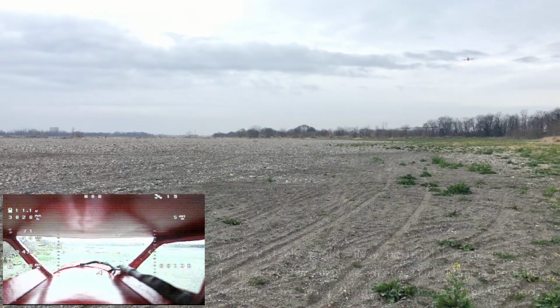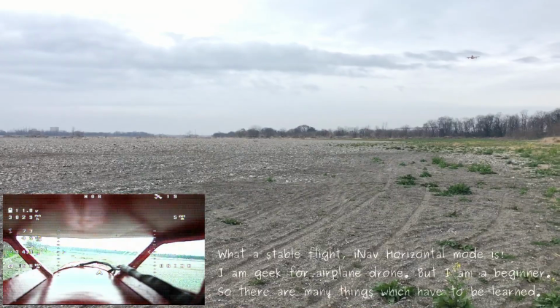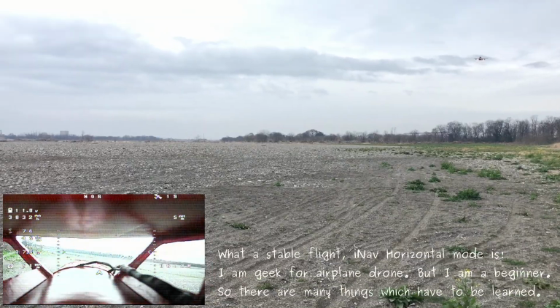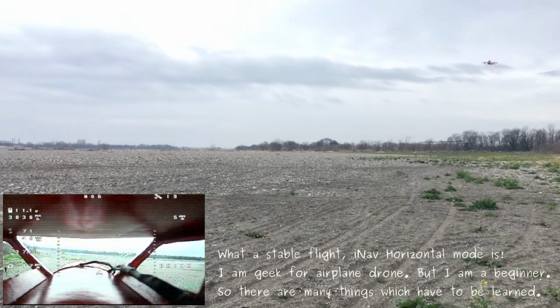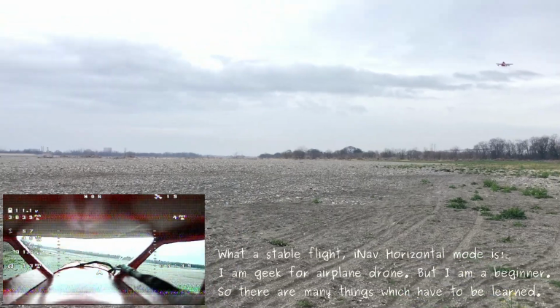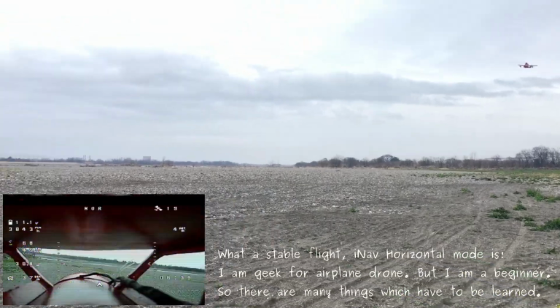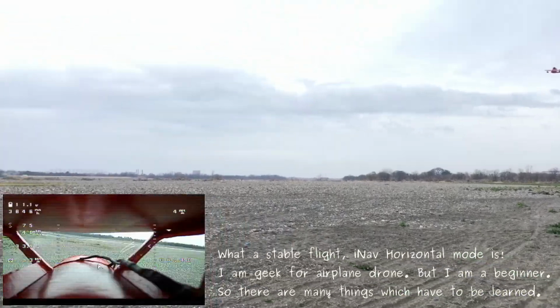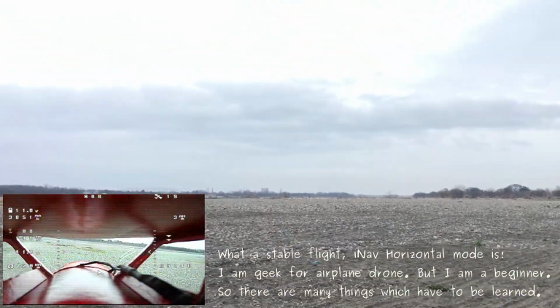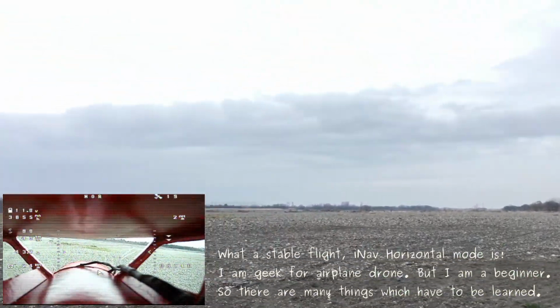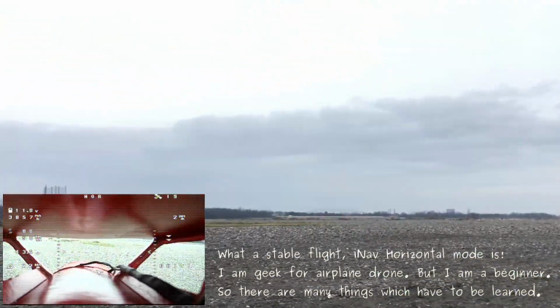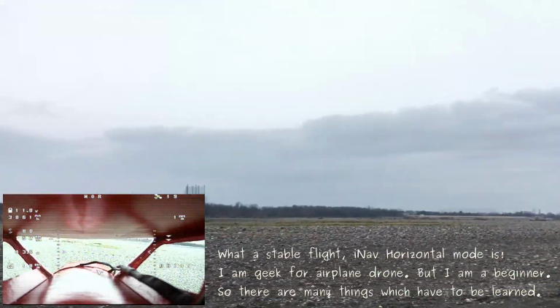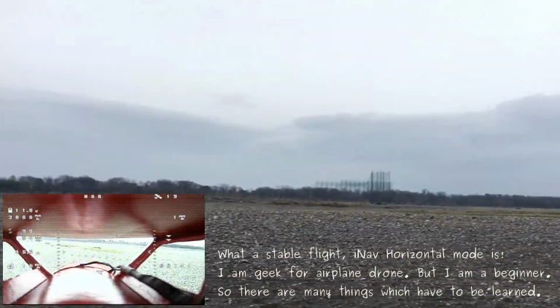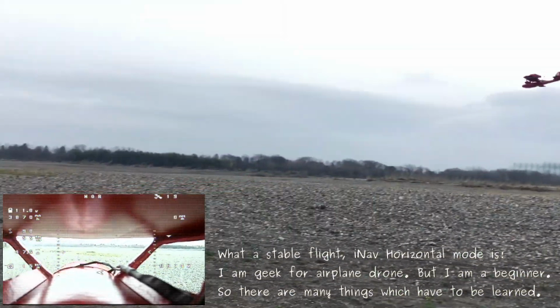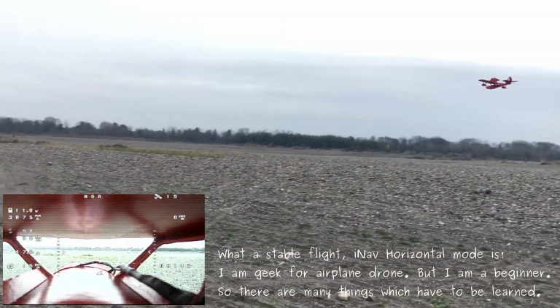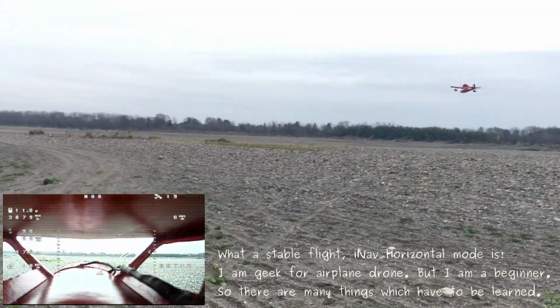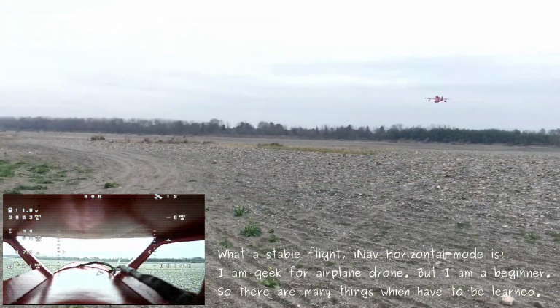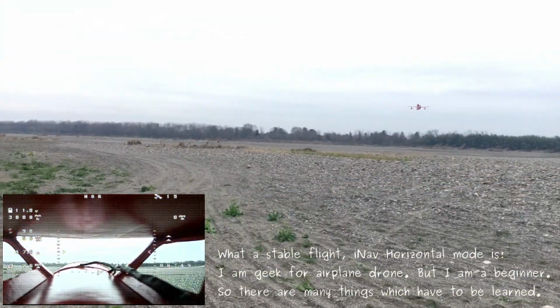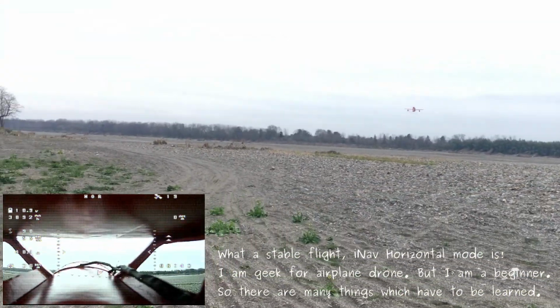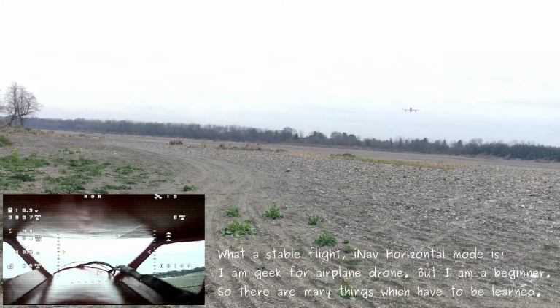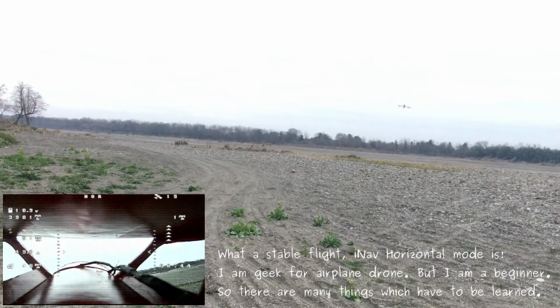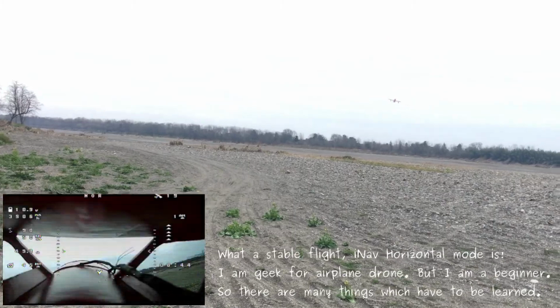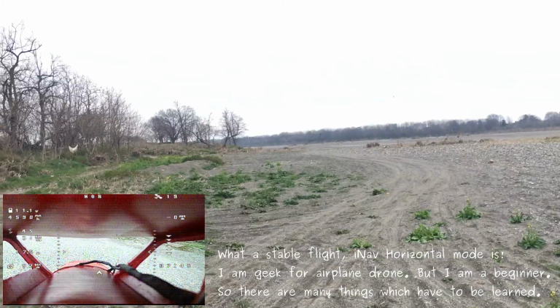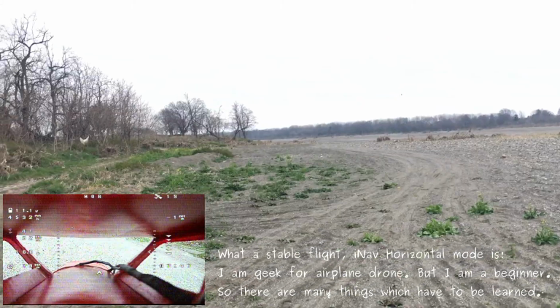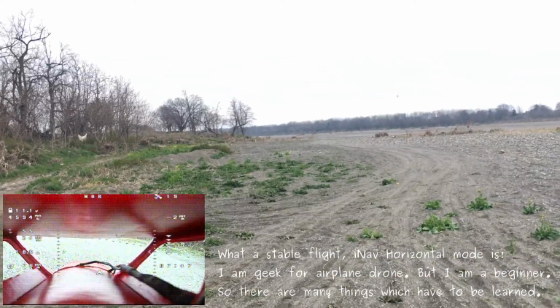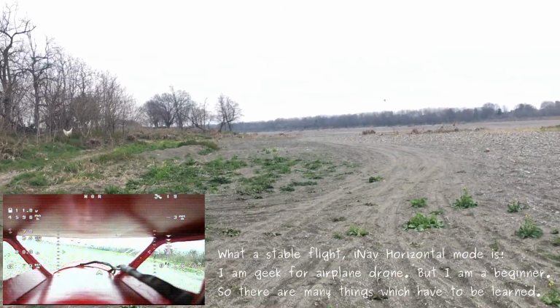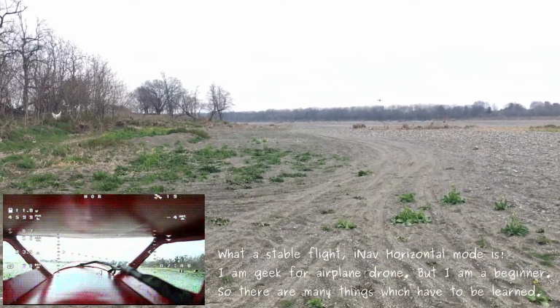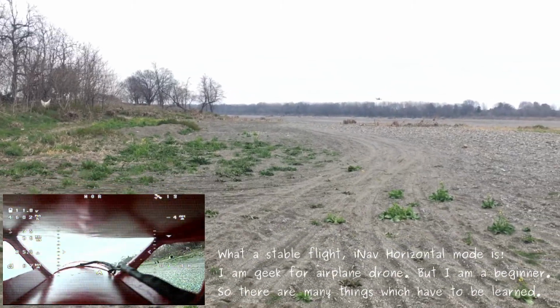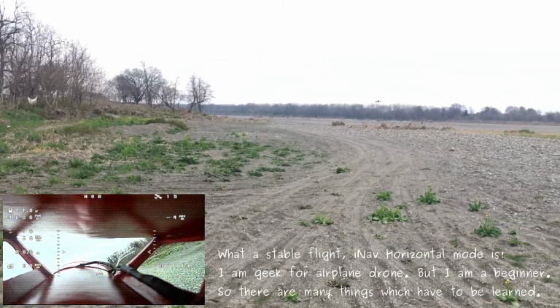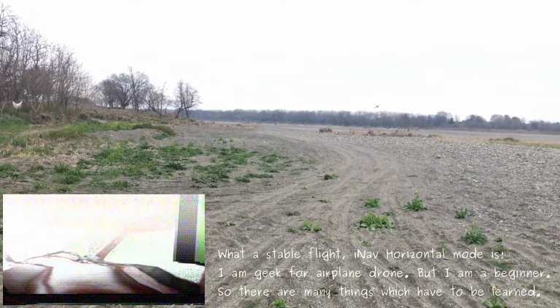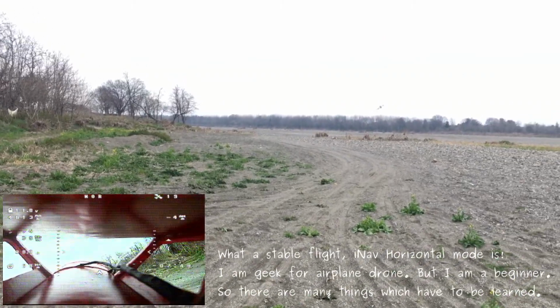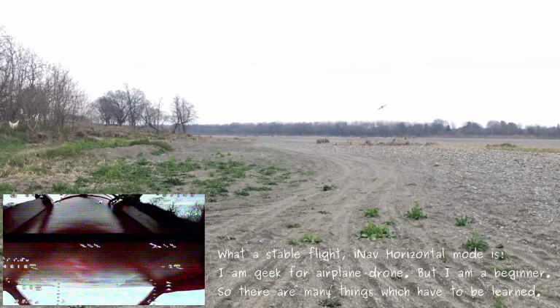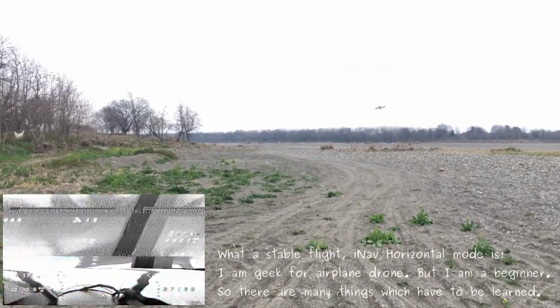What a stable flight. Item horizontal mode is. I'm a geek for airplane drones, but I'm a beginner. So there are many things which have to be learned.